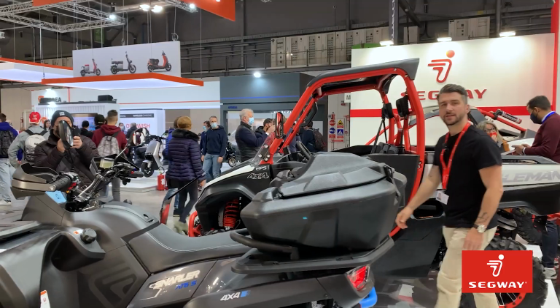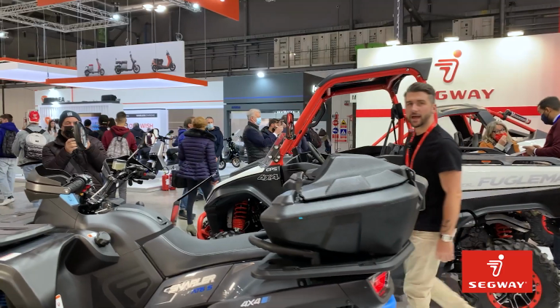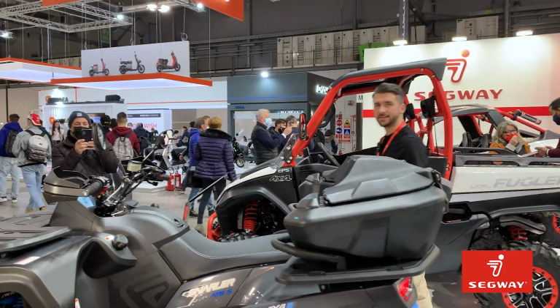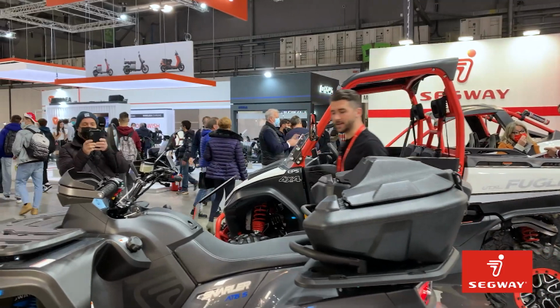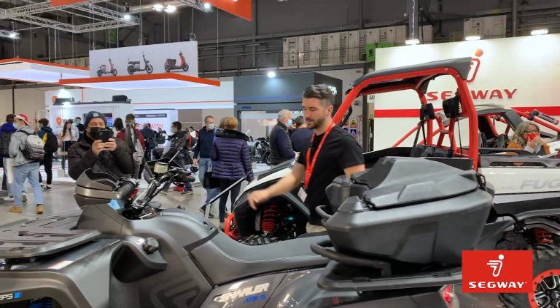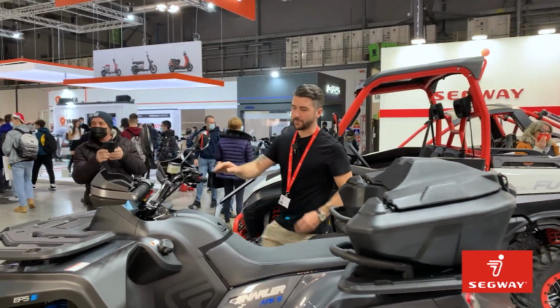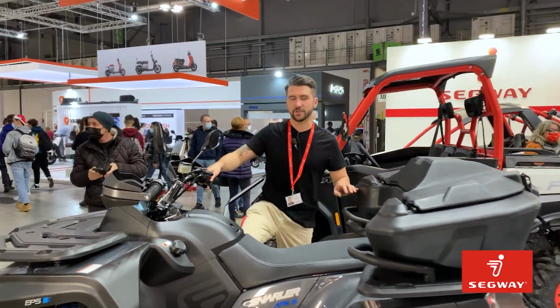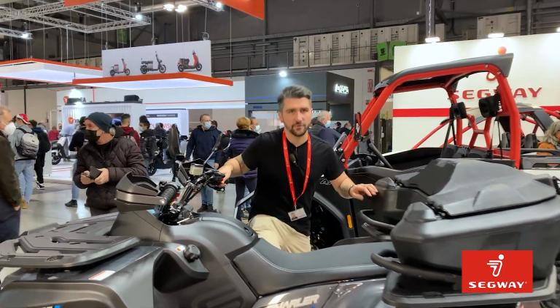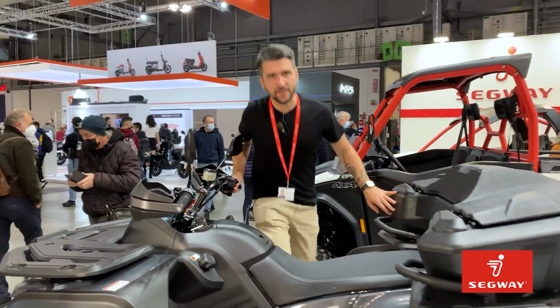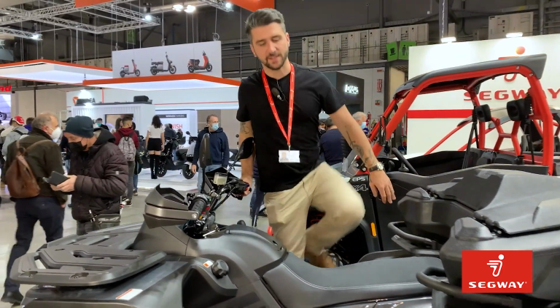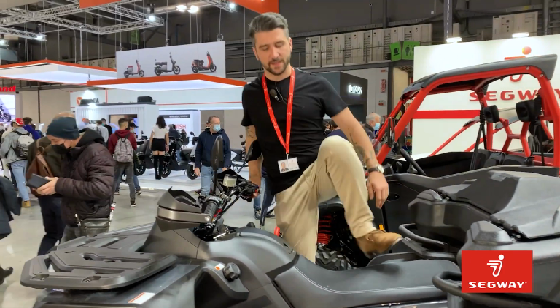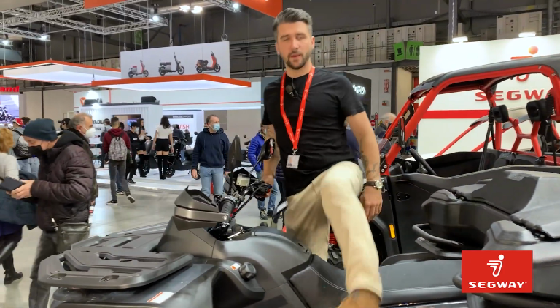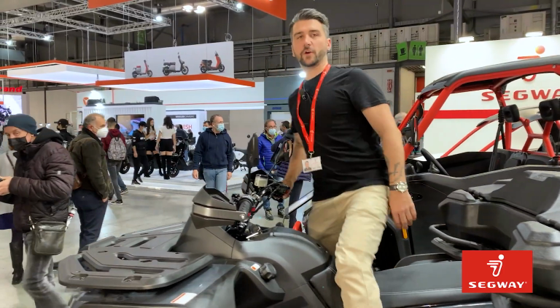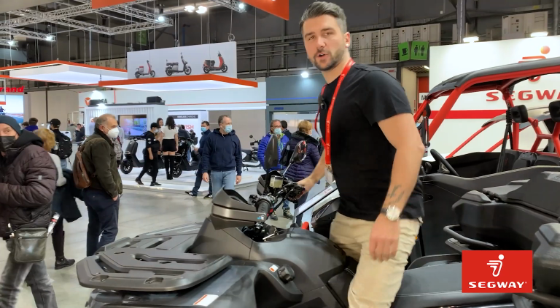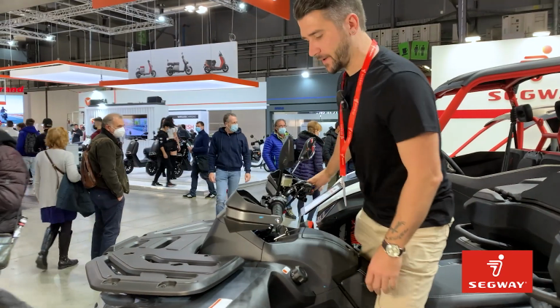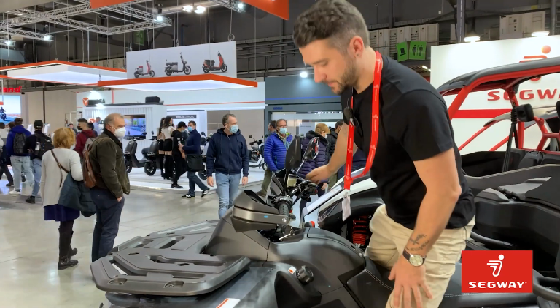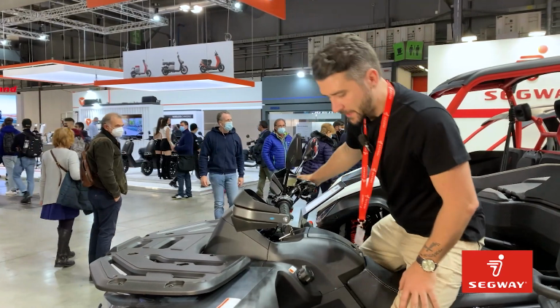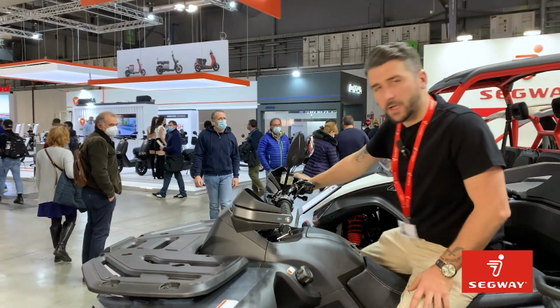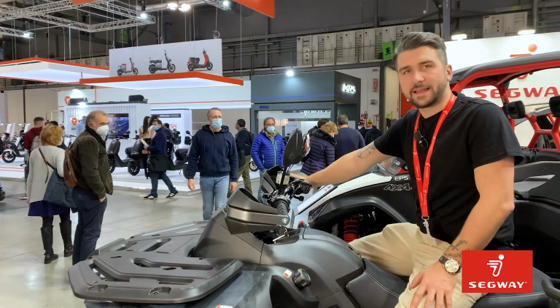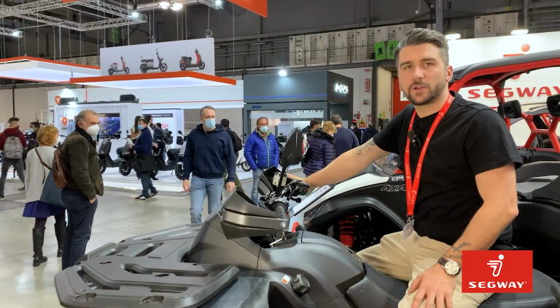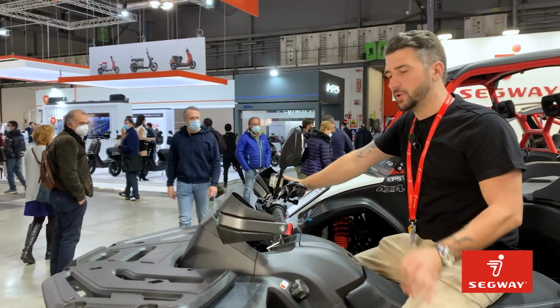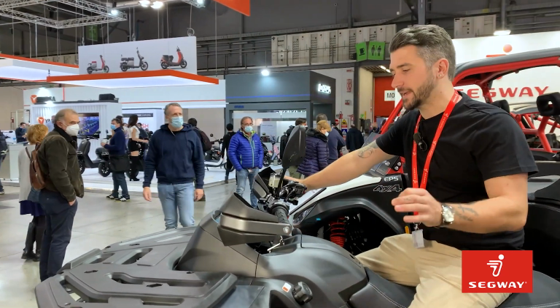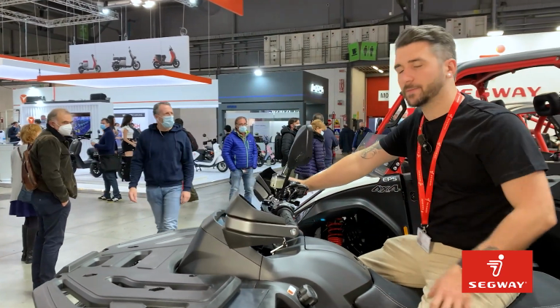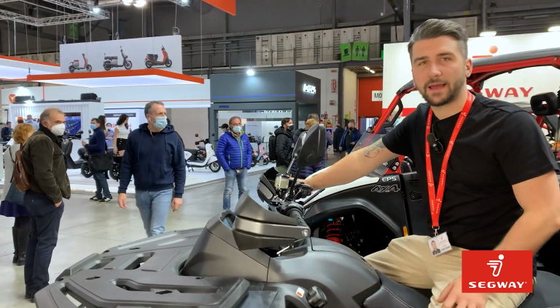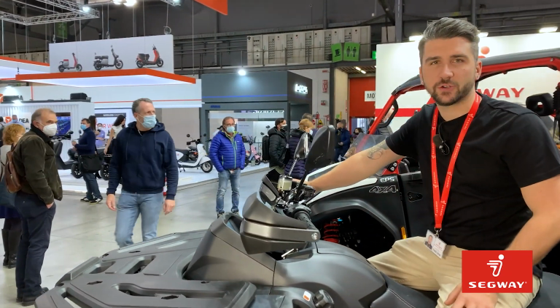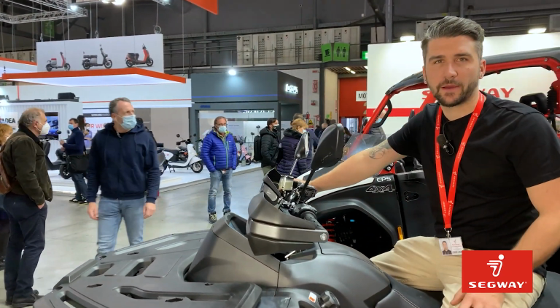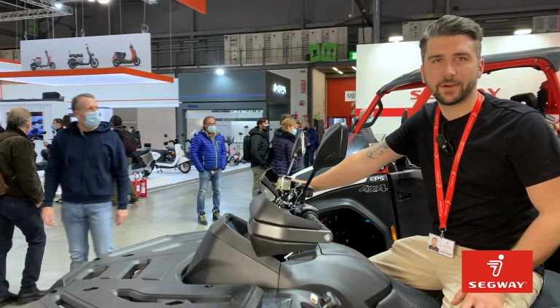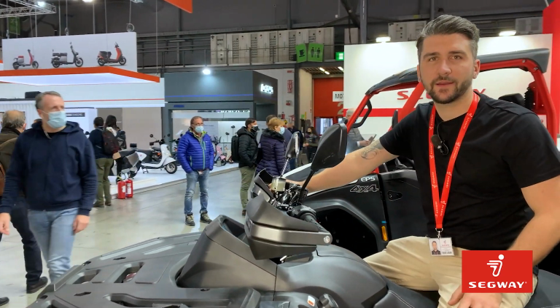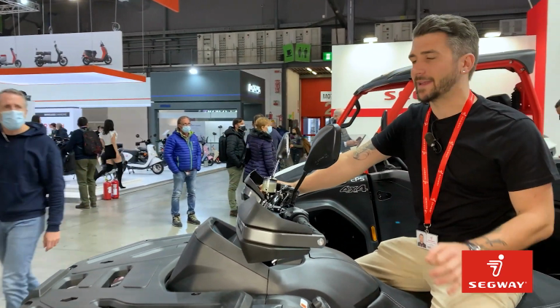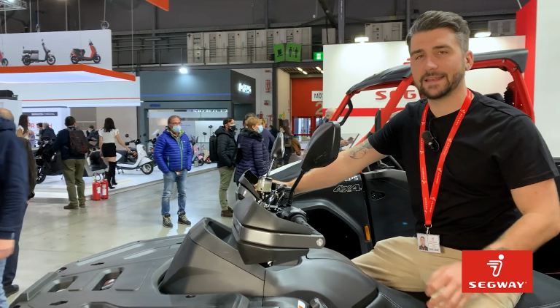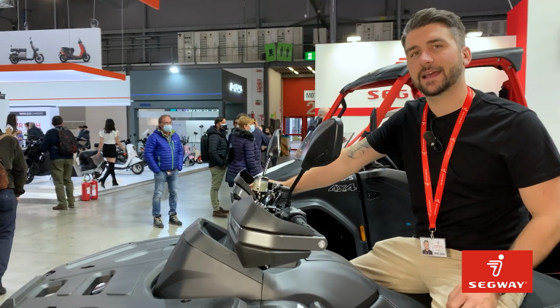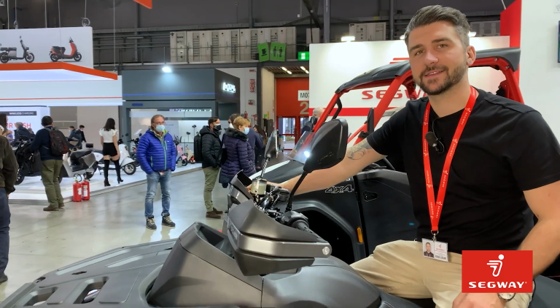The Snahler AT6 features a 570cc, 44hp engine, and comes standard with user-selectable electronic power steering and LED side lights.